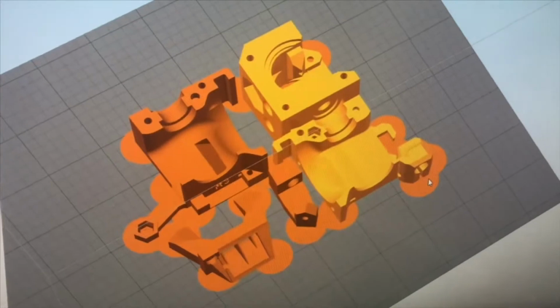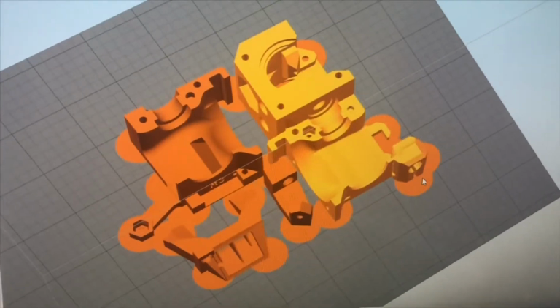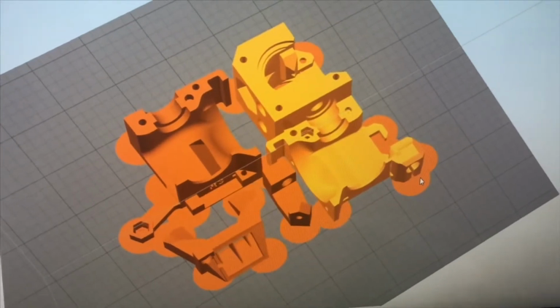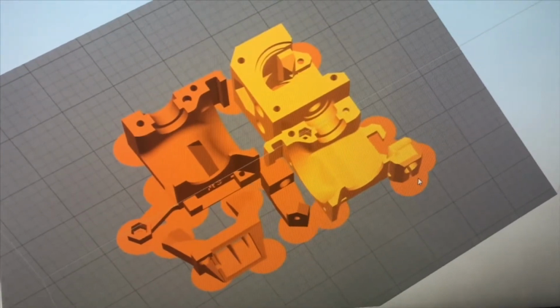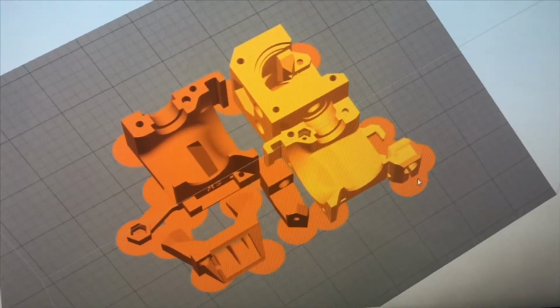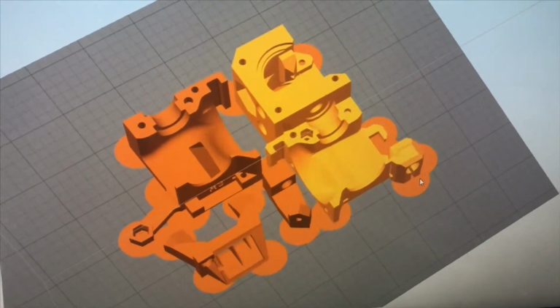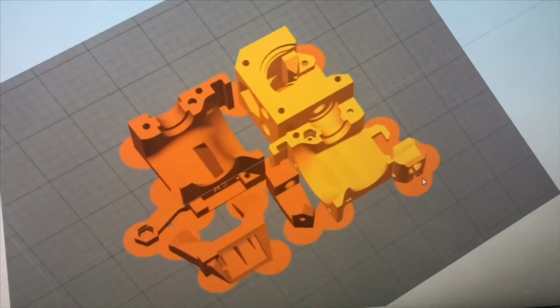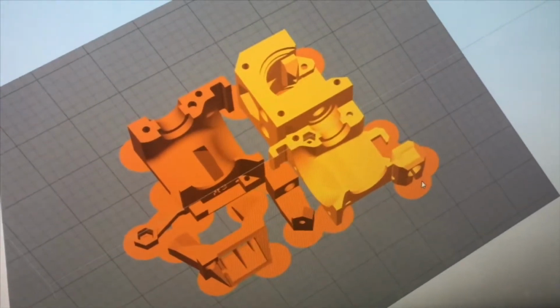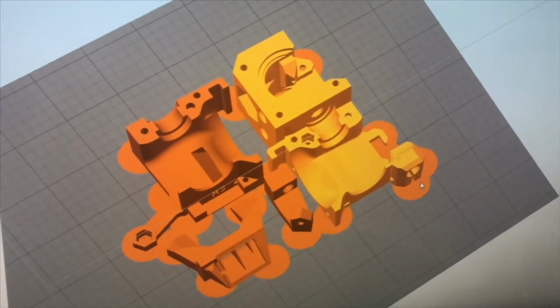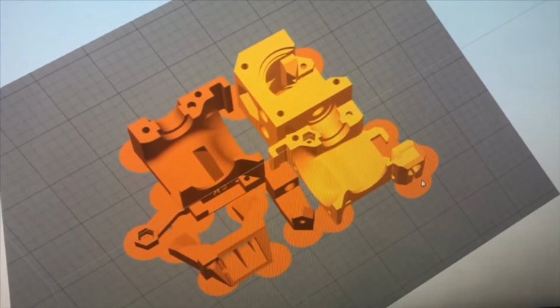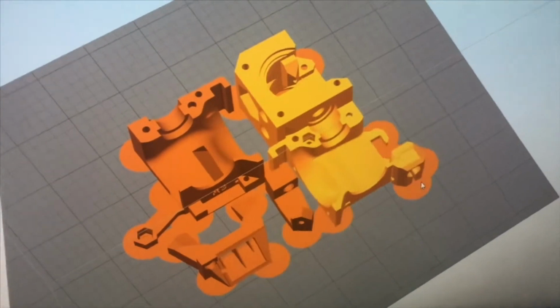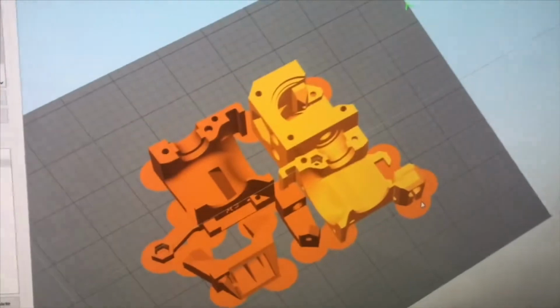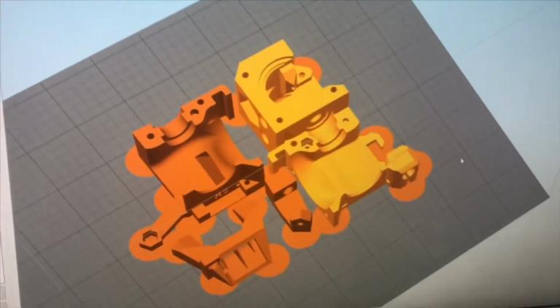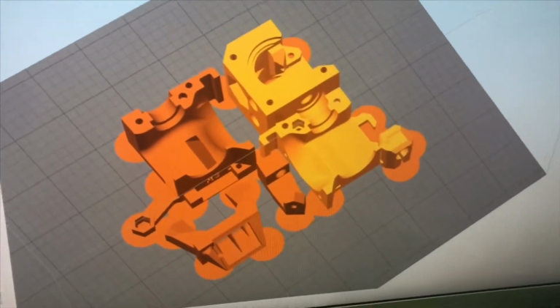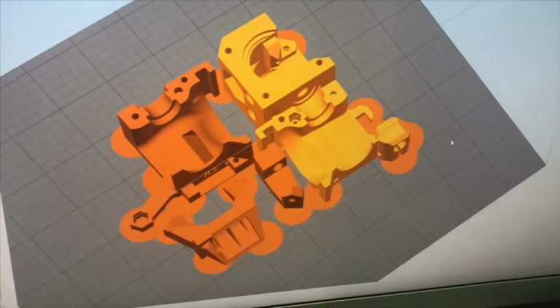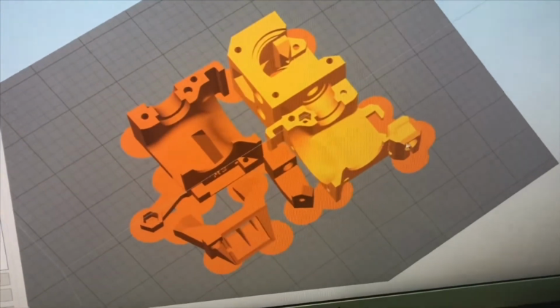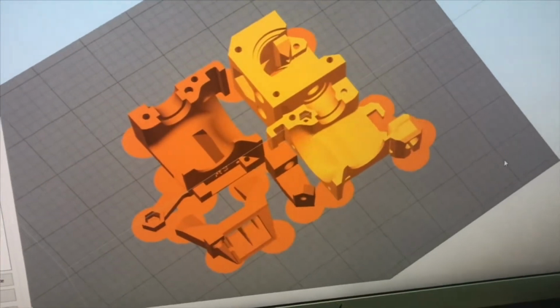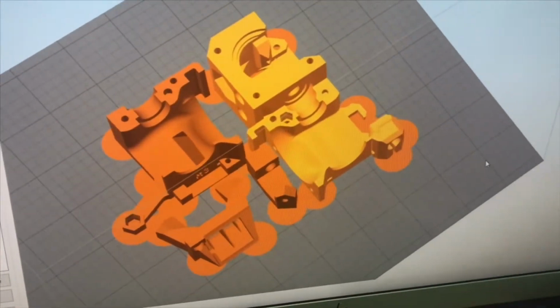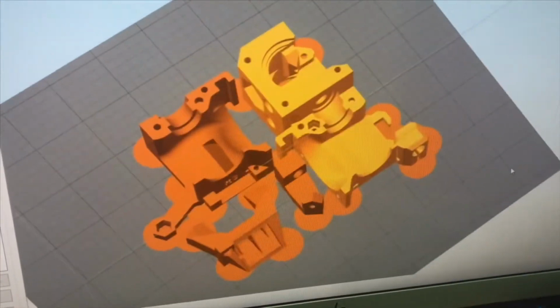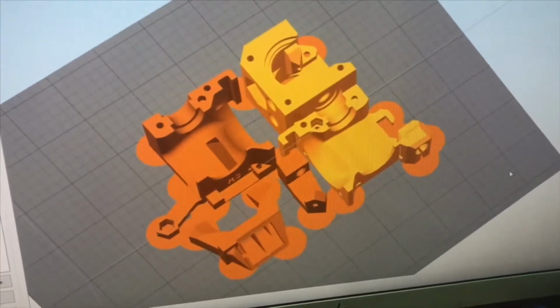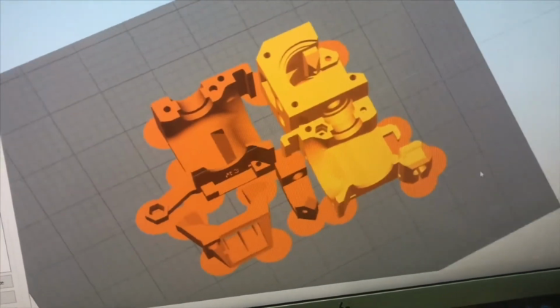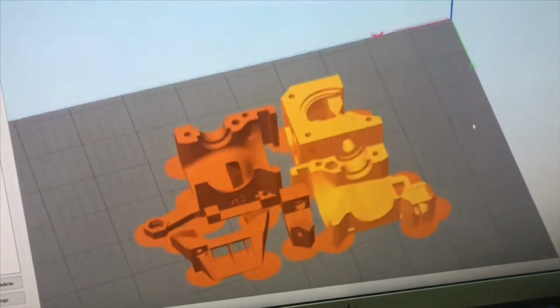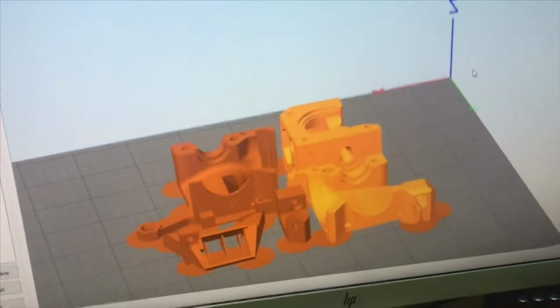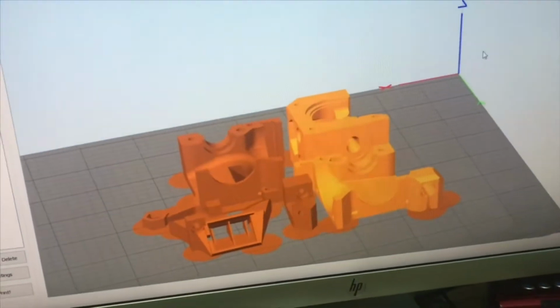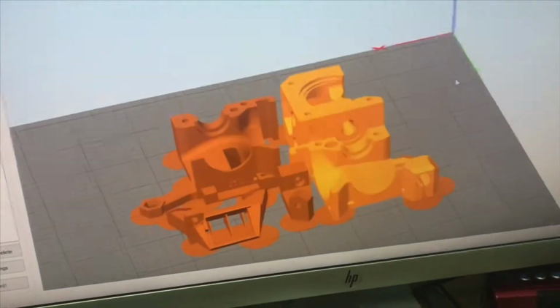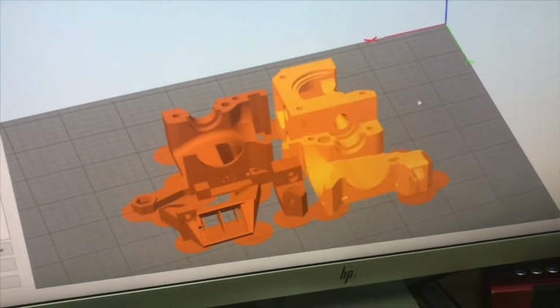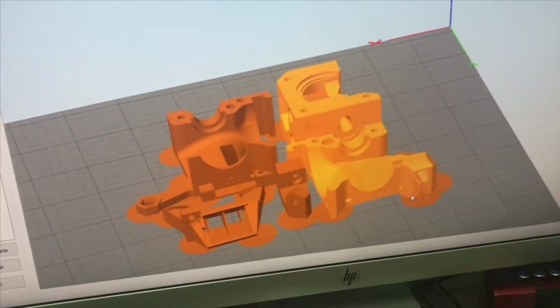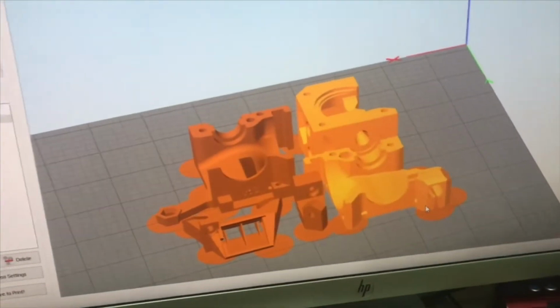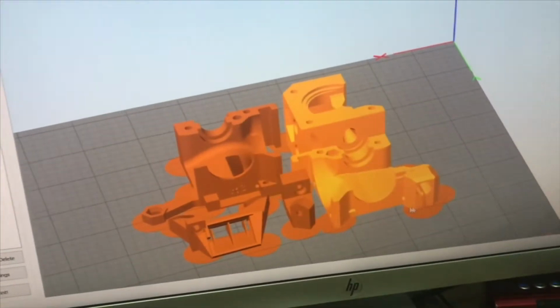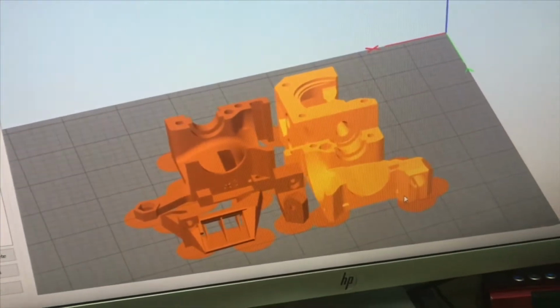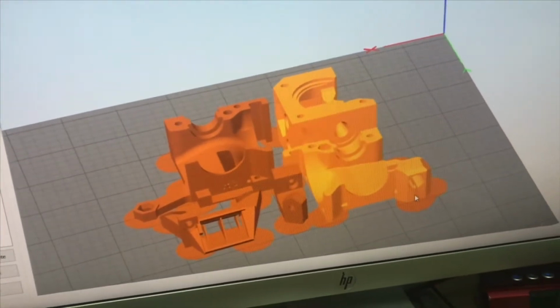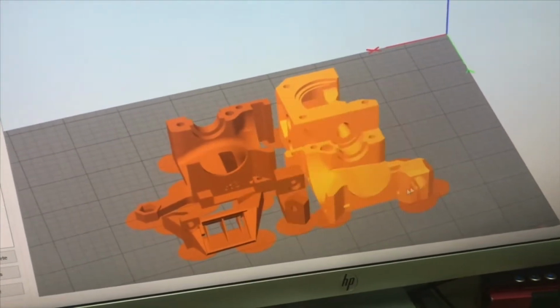Welcome back to Bruce Workshop. Today I want to share some printing tips with ABS without enclosure. With enclosure is better, but without enclosure it is also possible to print without warping, or at least minimize the warping issue.